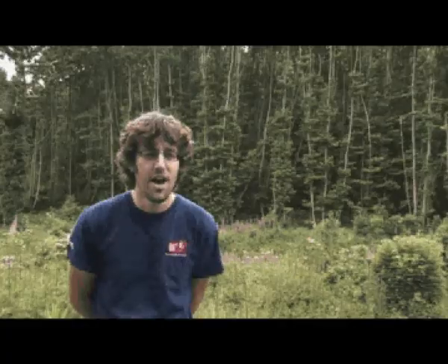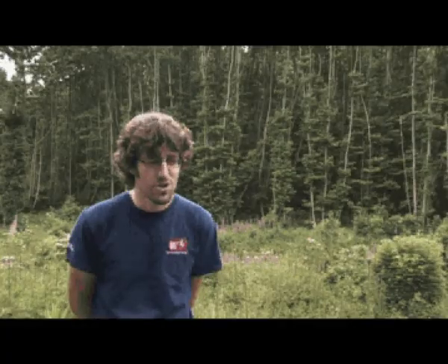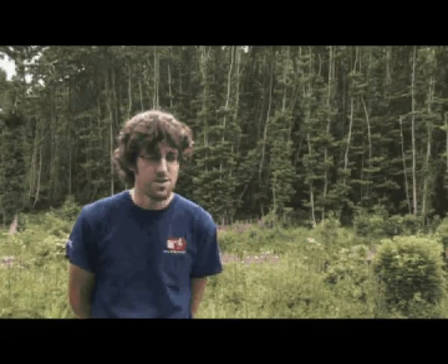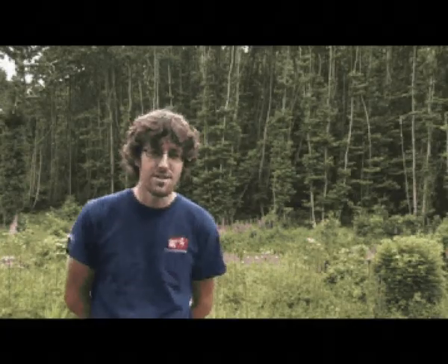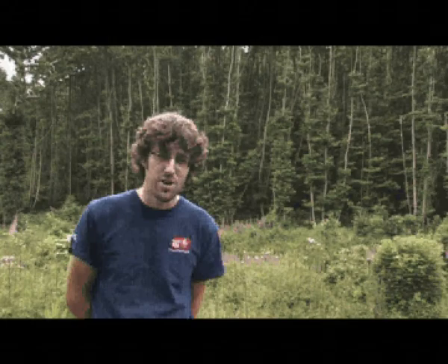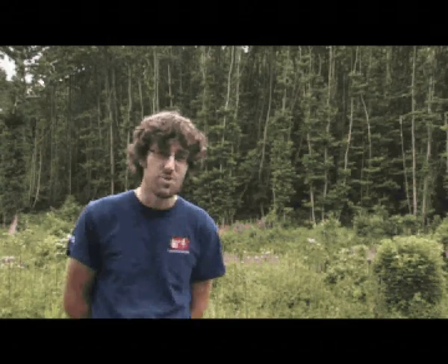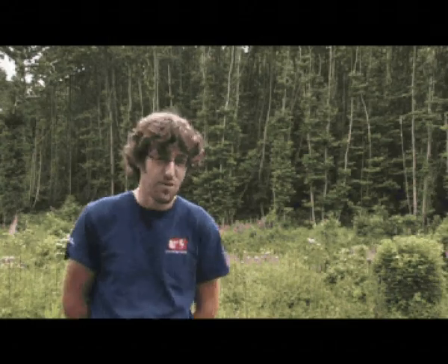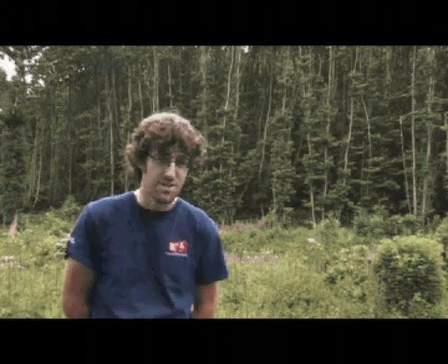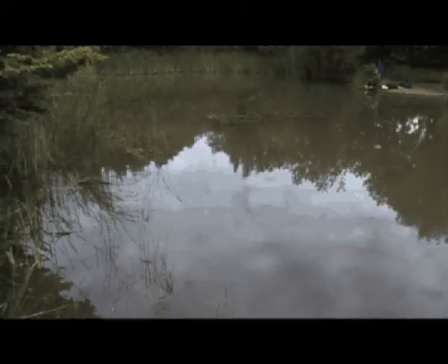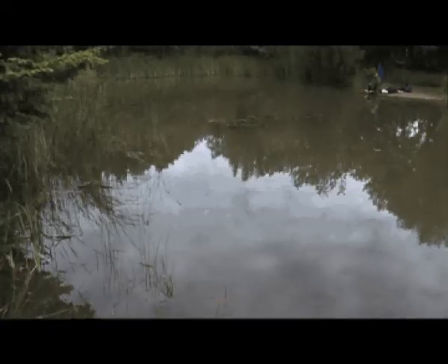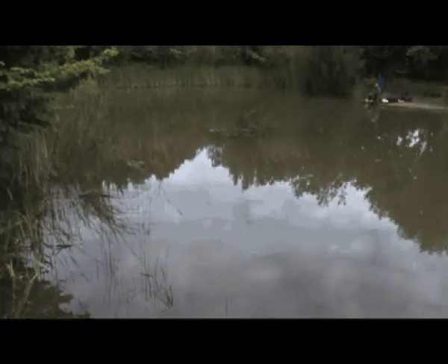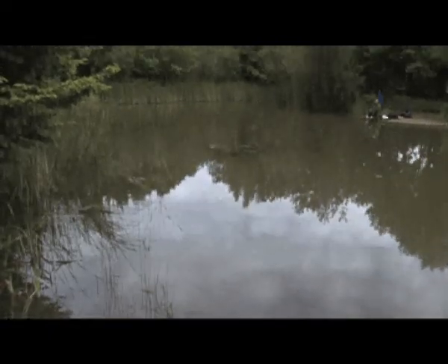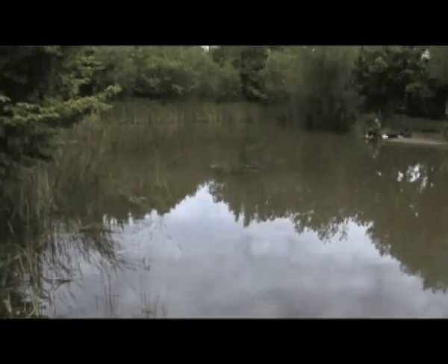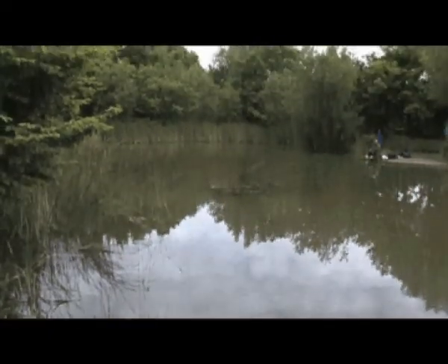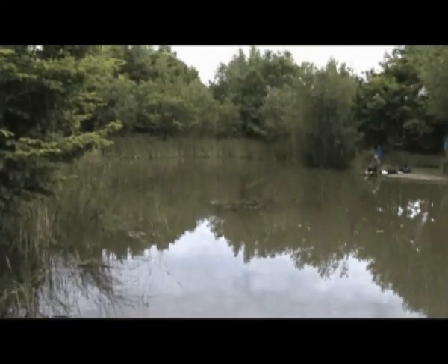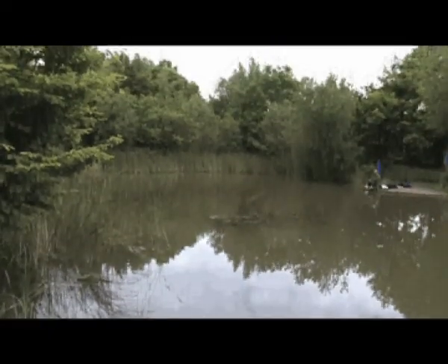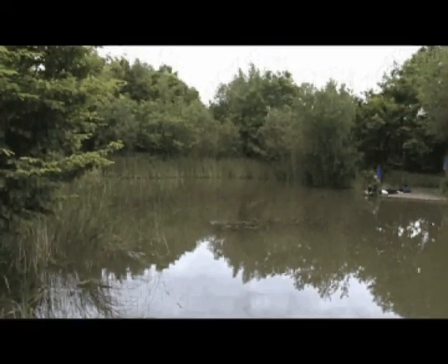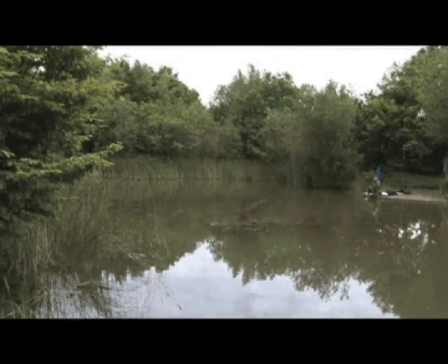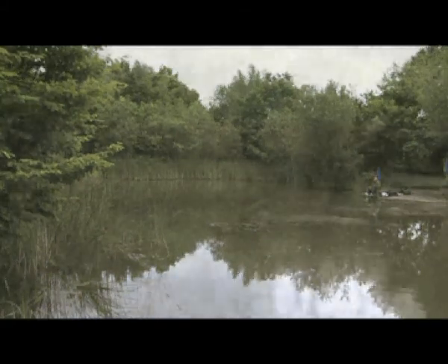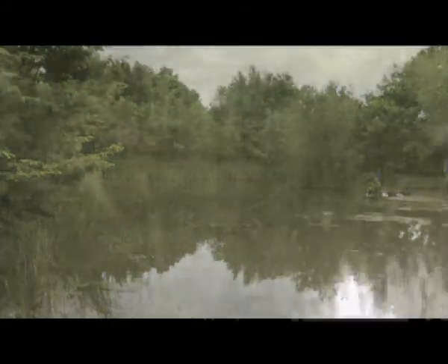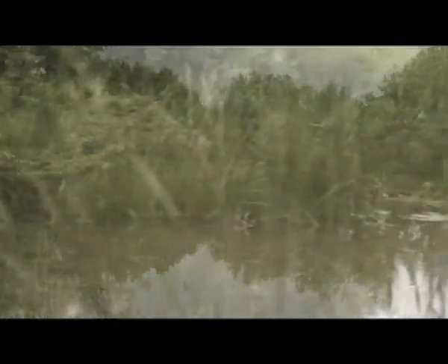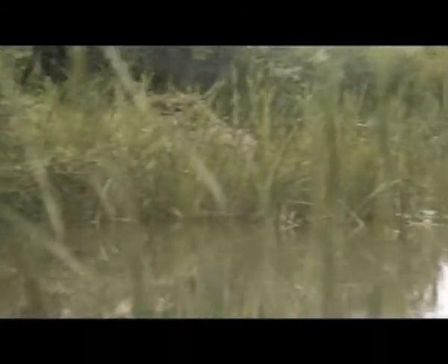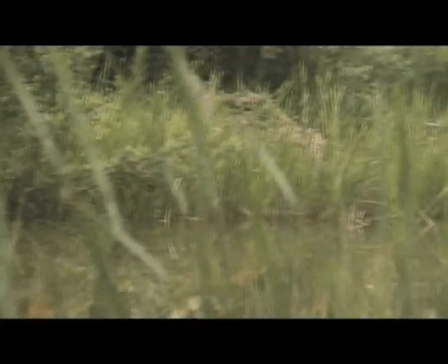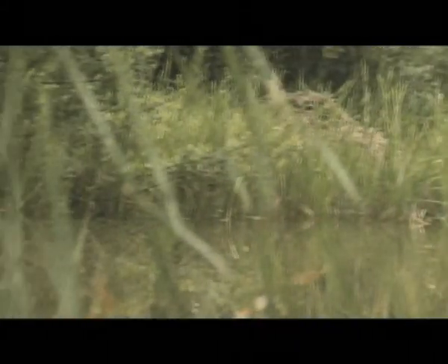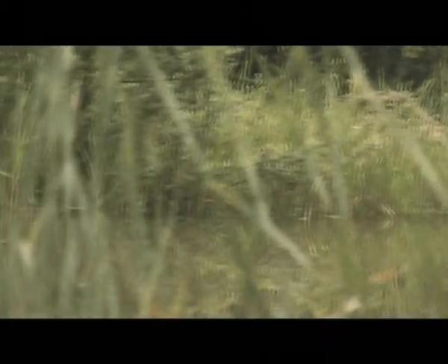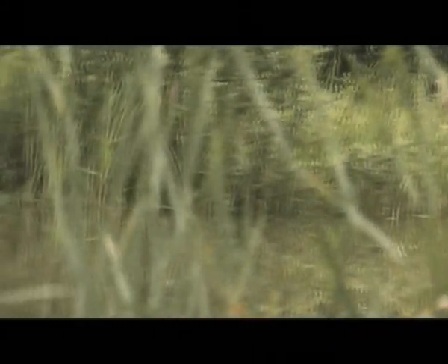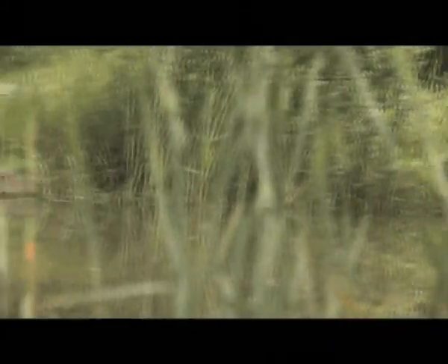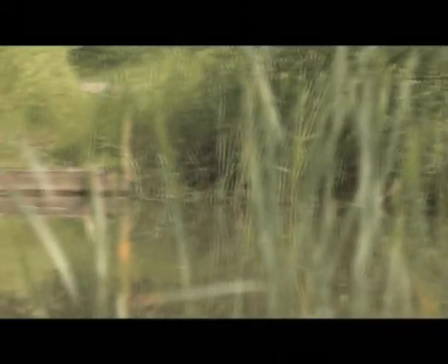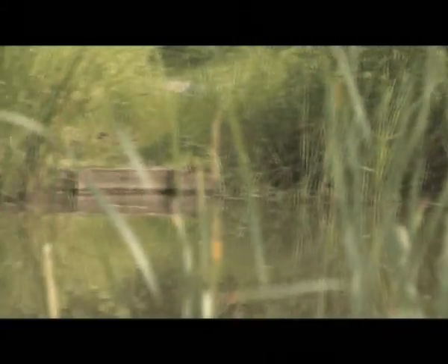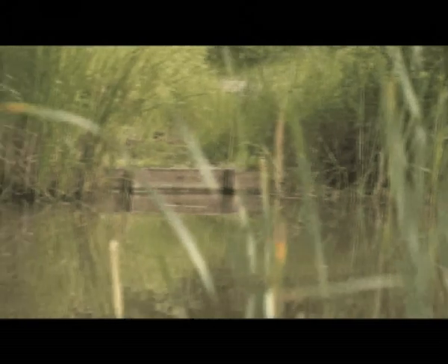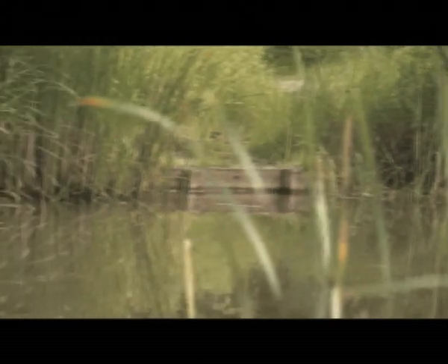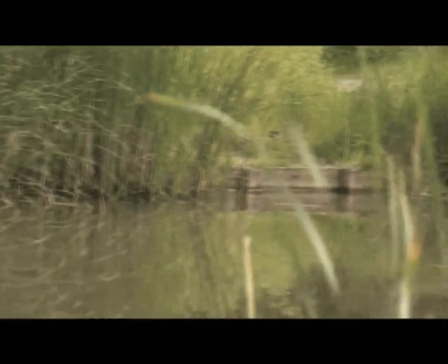We've also got silver birch woodland which is full of fungus in the autumn, and also ponds and wetlands where you're likely to see 15 species of dragonfly, all sorts of freshwater fish, and if you're lucky herons and maybe Daubenton's bats in the evening as well.